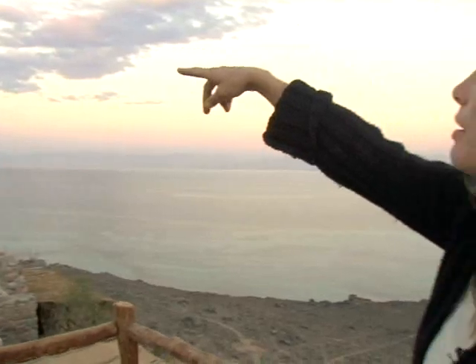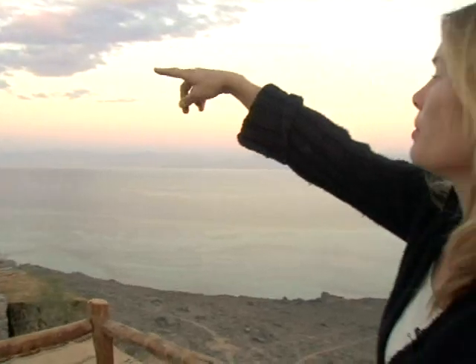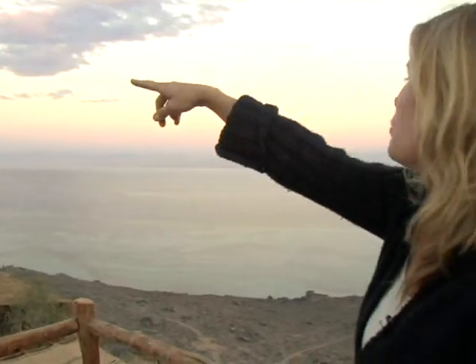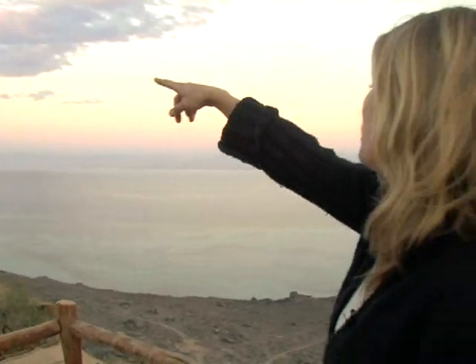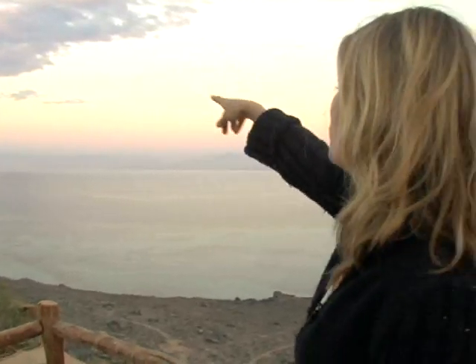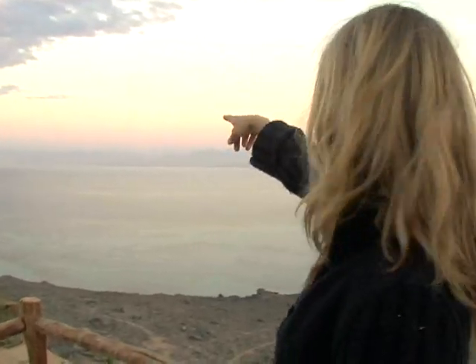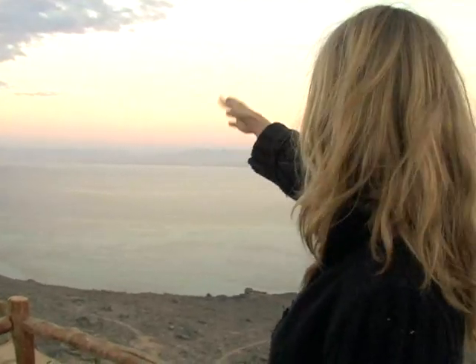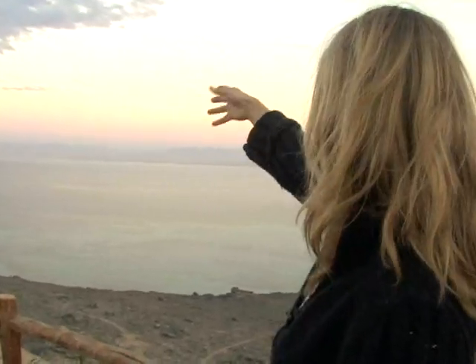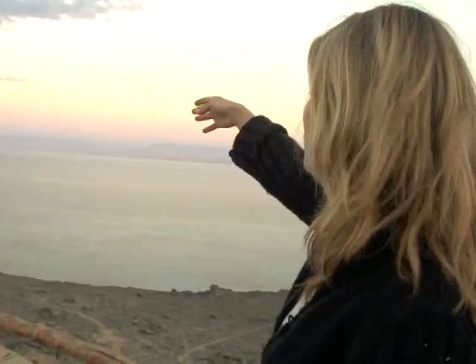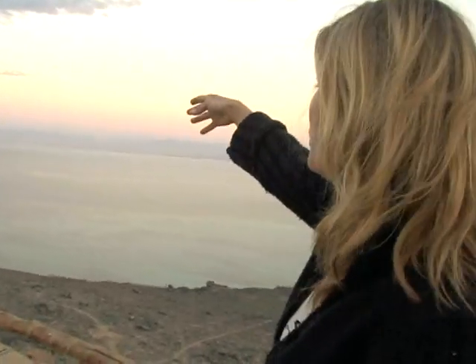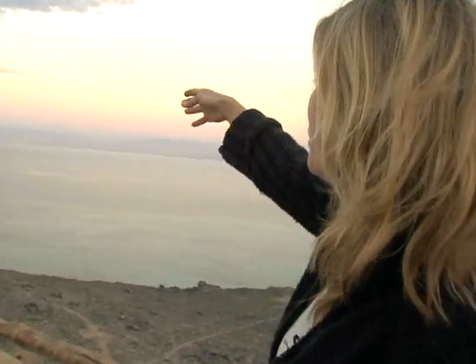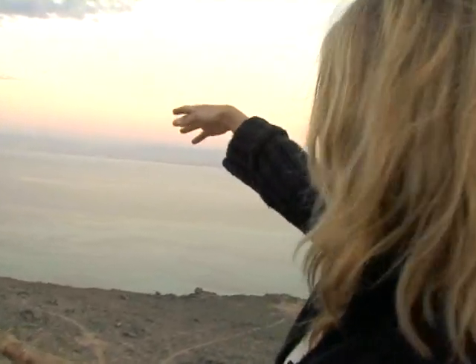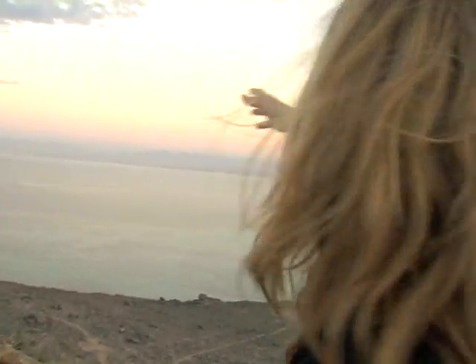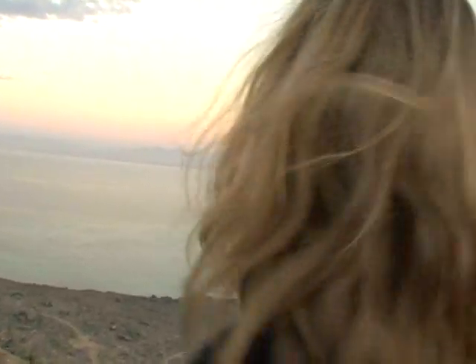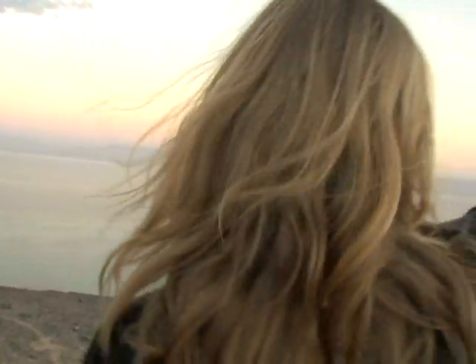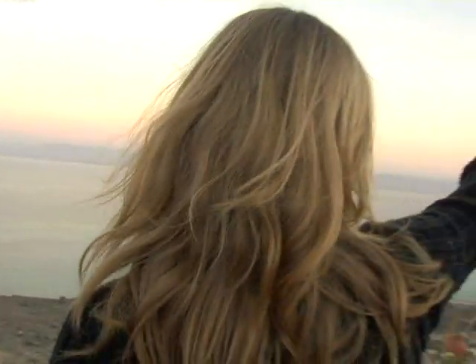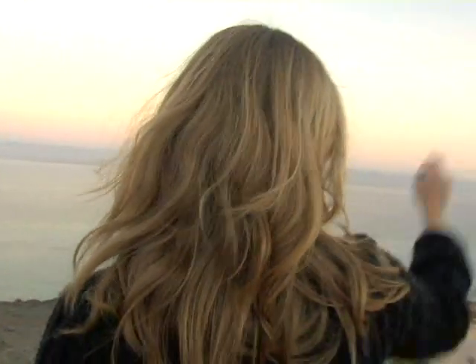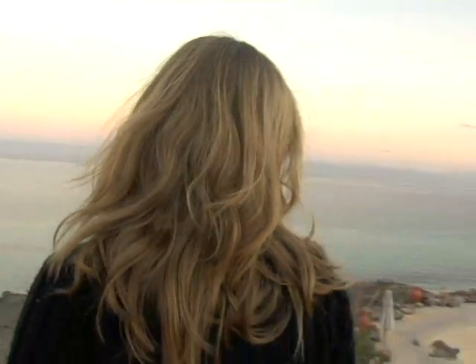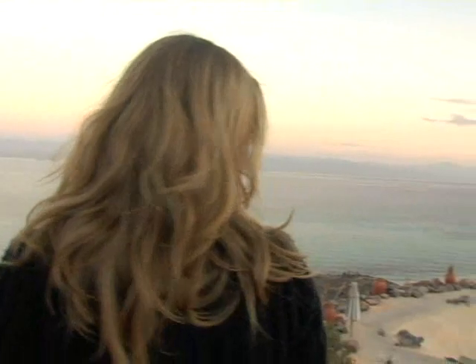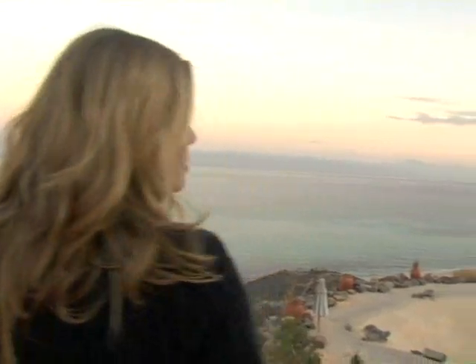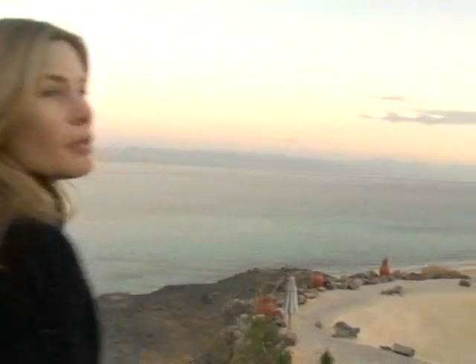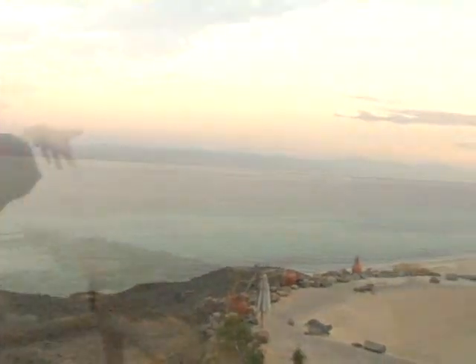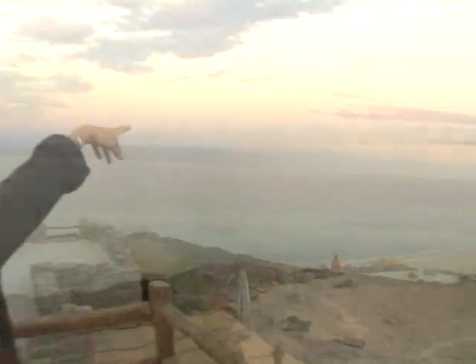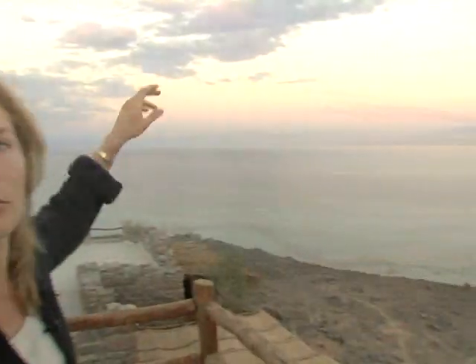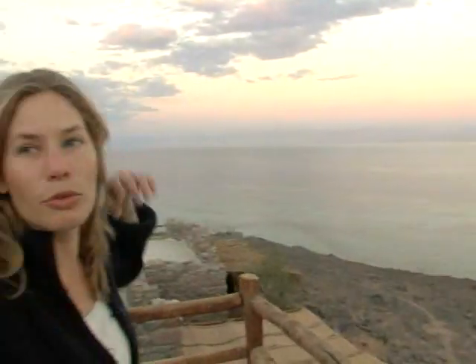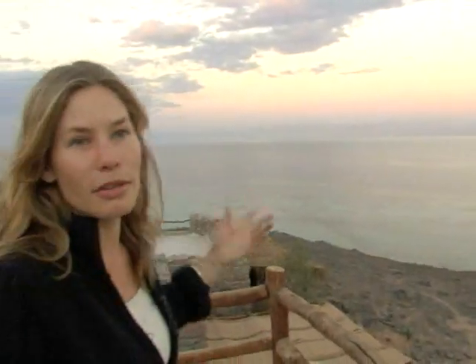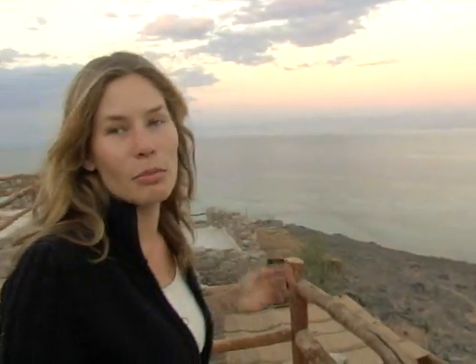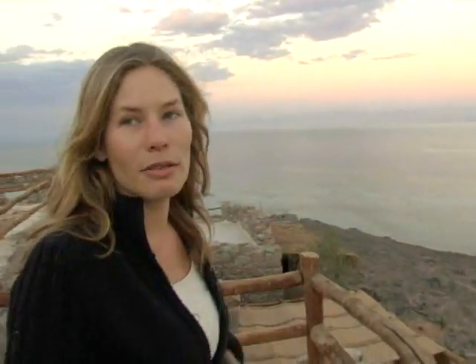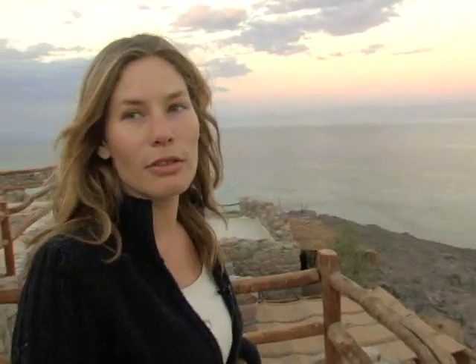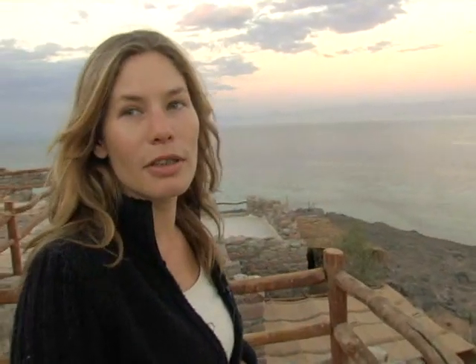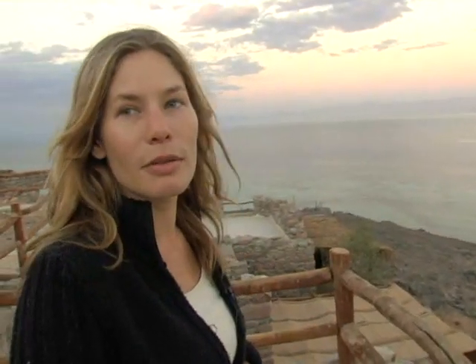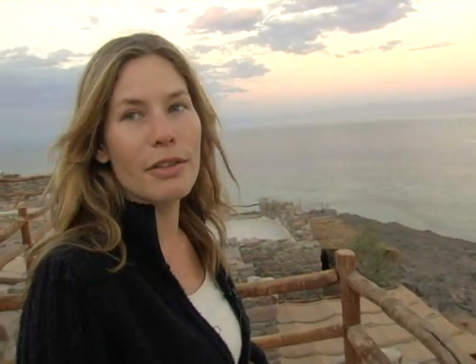That's Israel, then Jordan — this is the border. And the moon, of course, rises above Saudi Arabia. So at full moon, these are the best nights of the month.